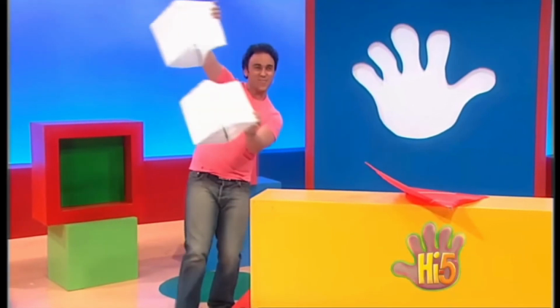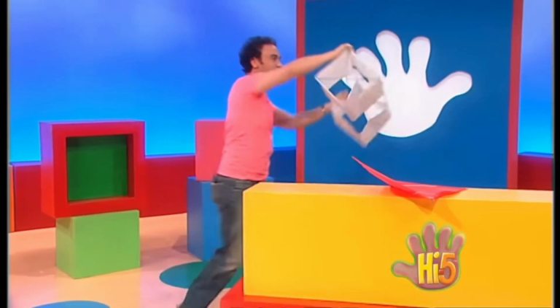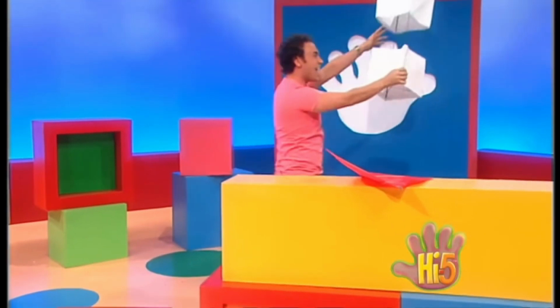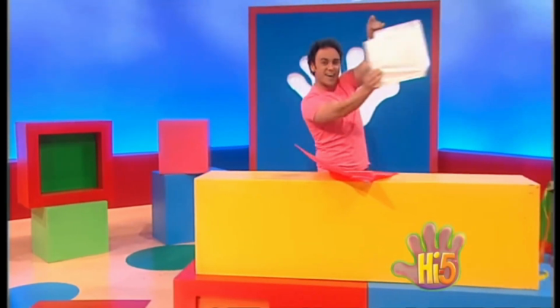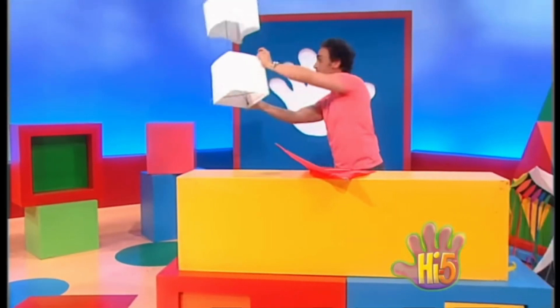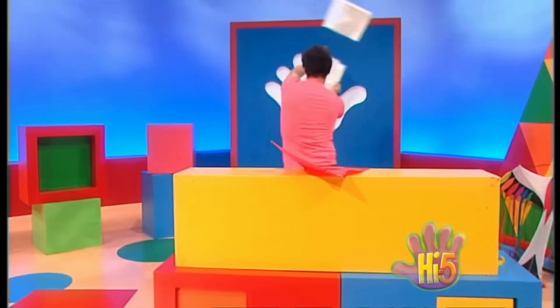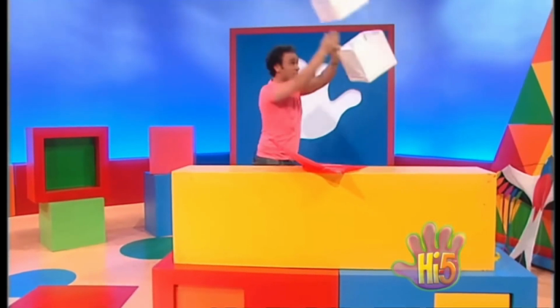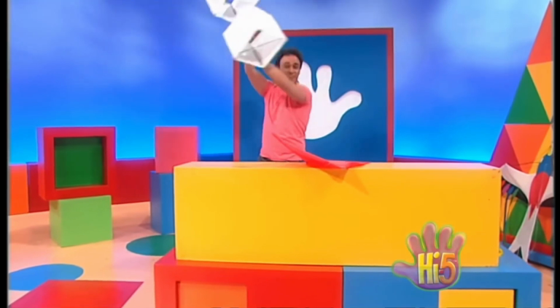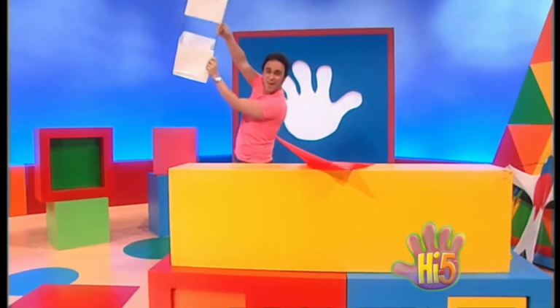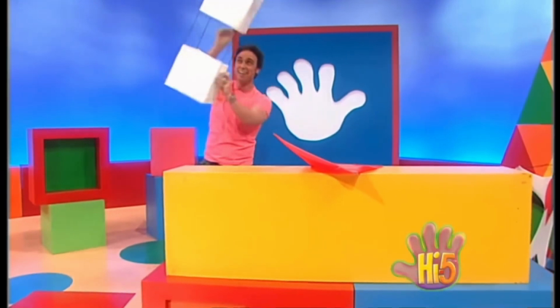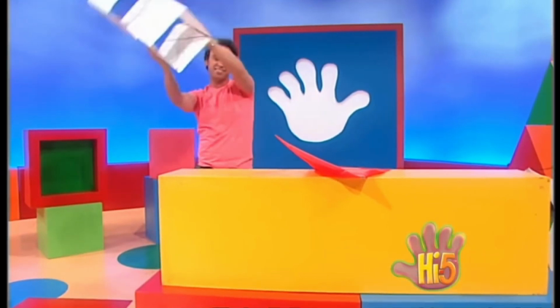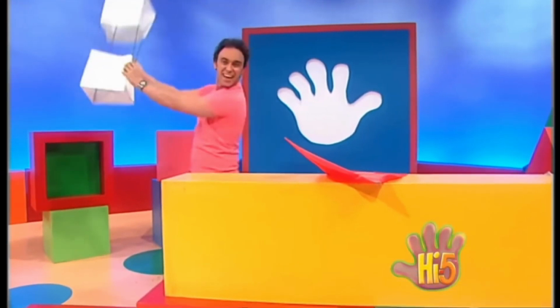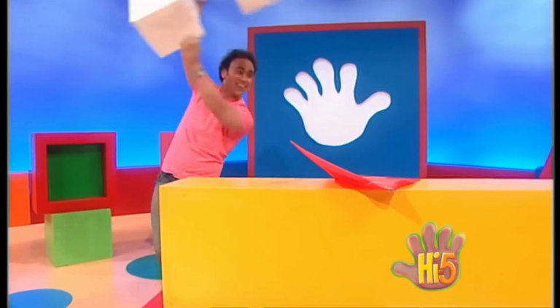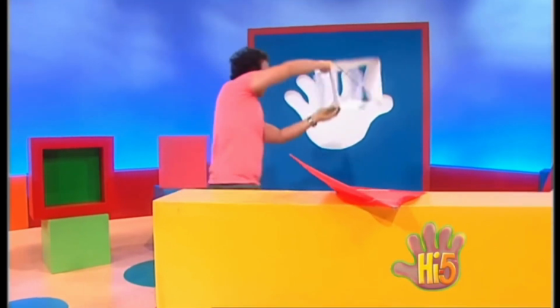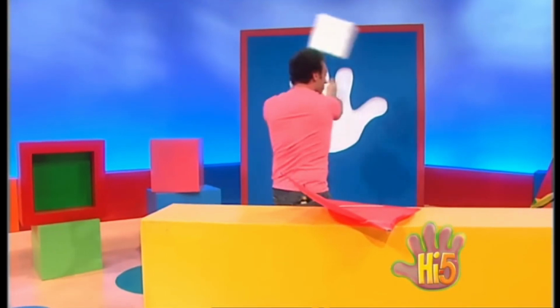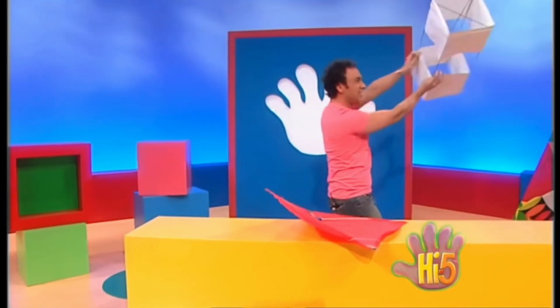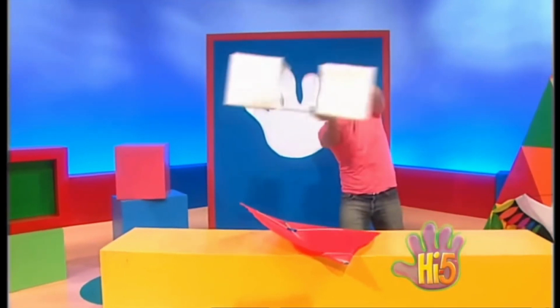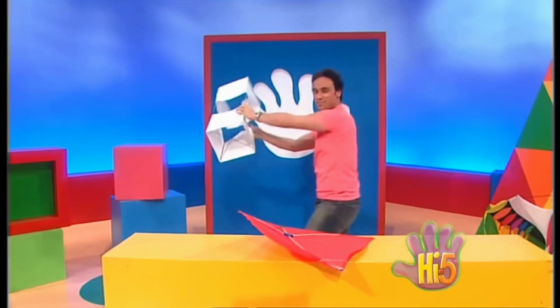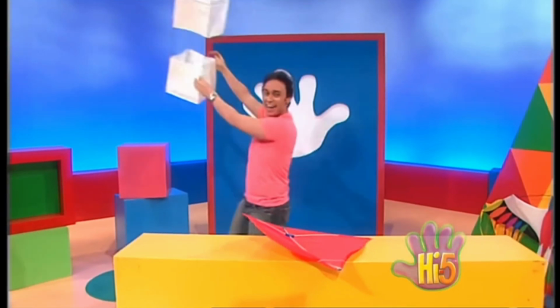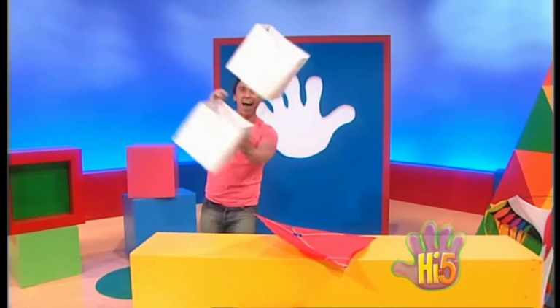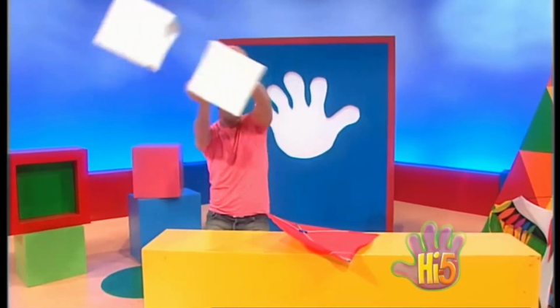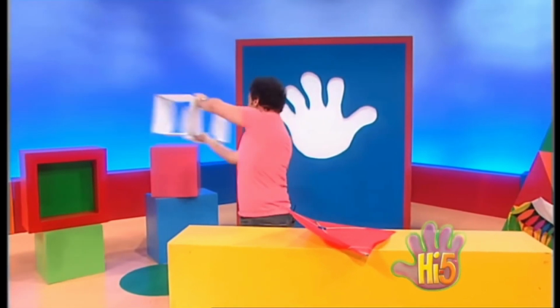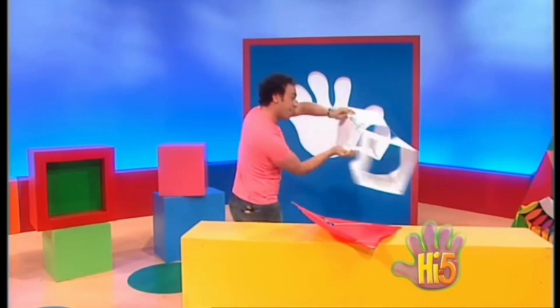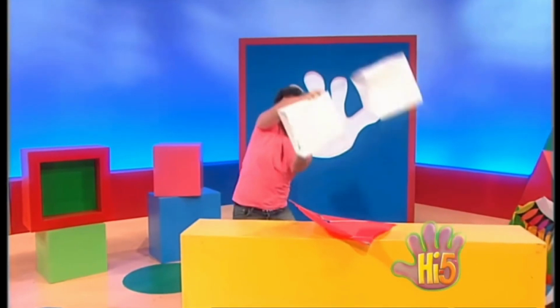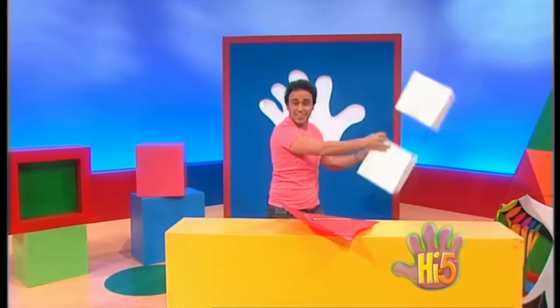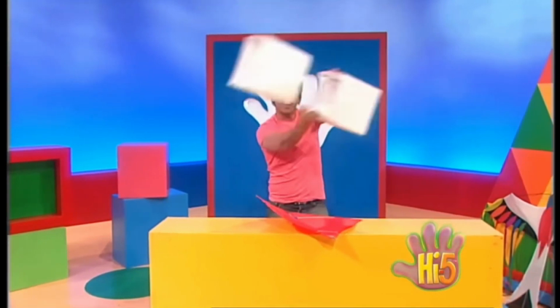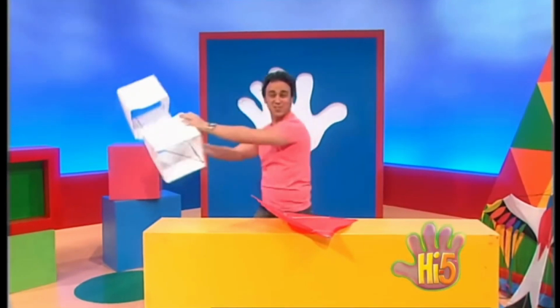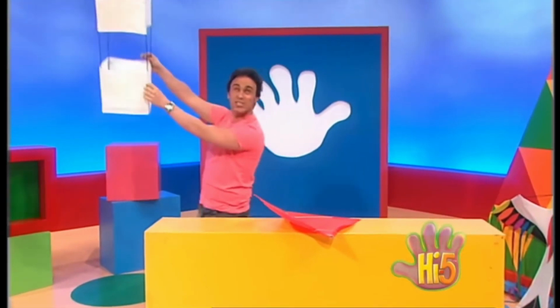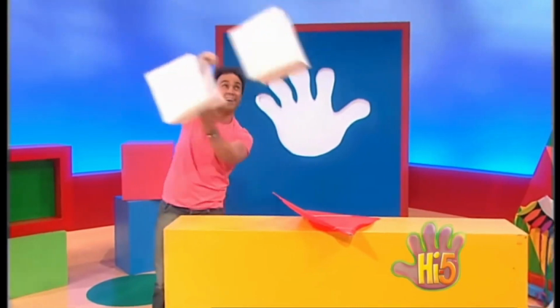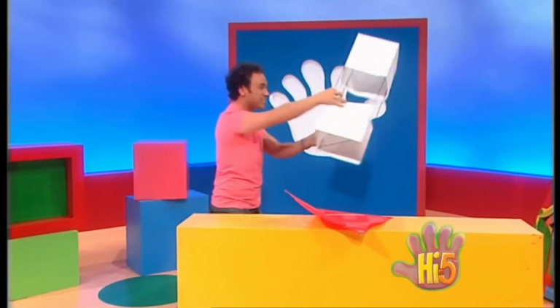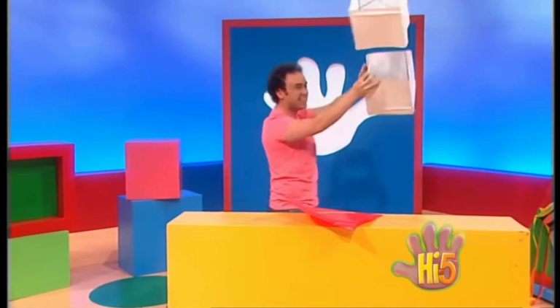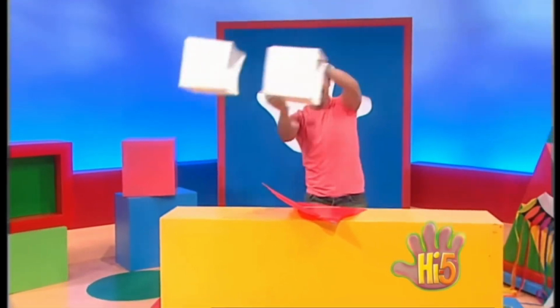Soaring around, colourful and bright, carried along by the wind in the sky is my kite. Darting here, twisting there, kites of all shapes in the air.